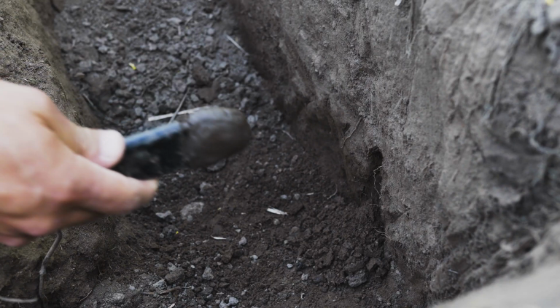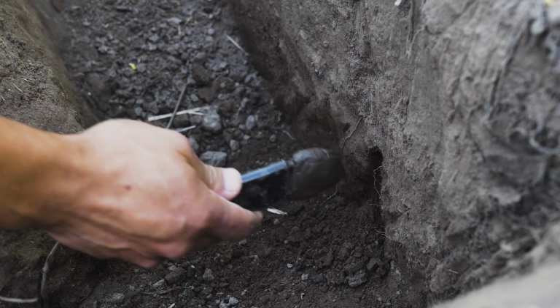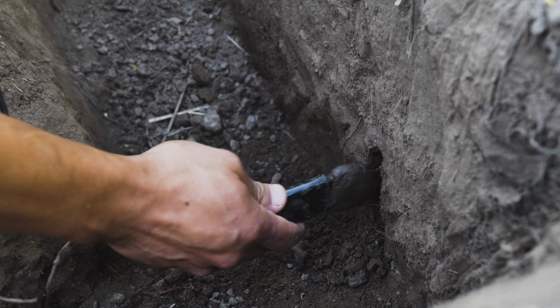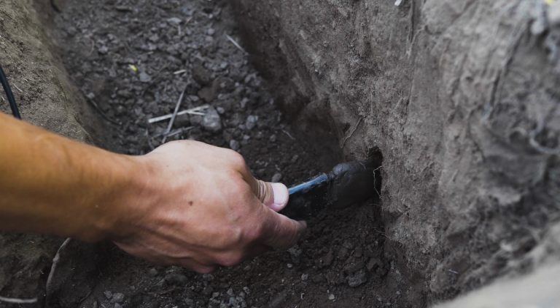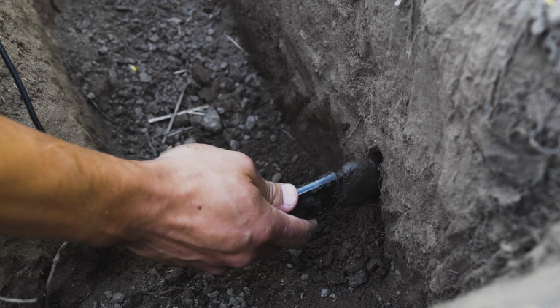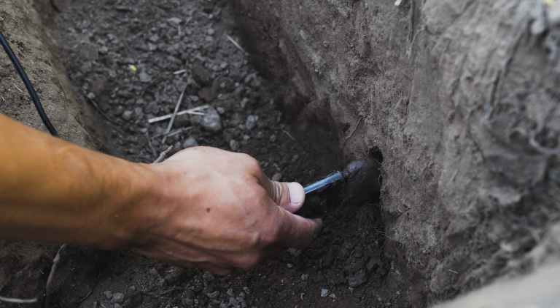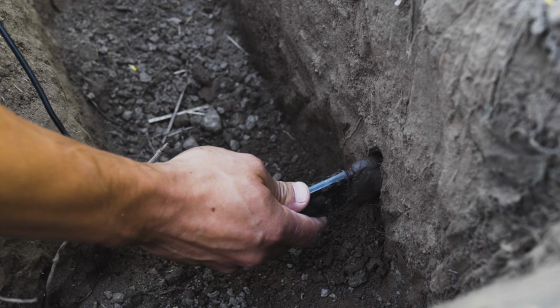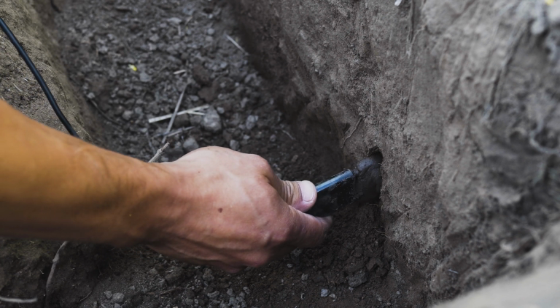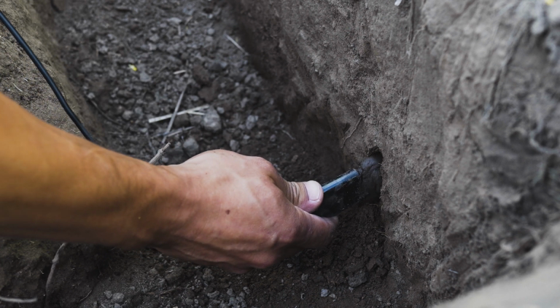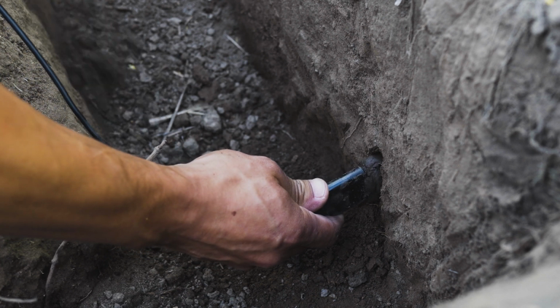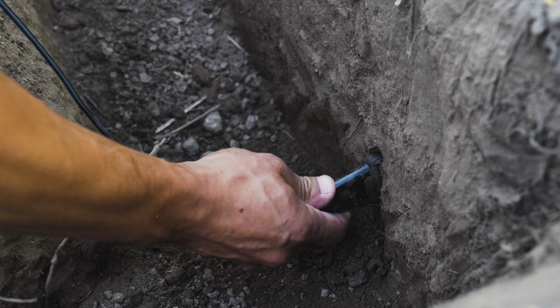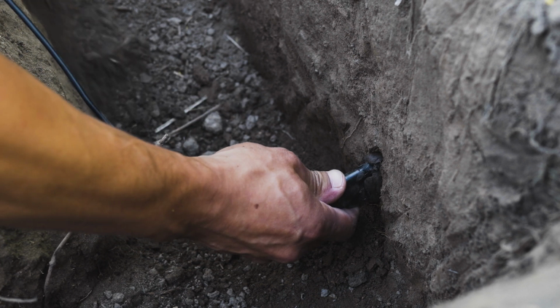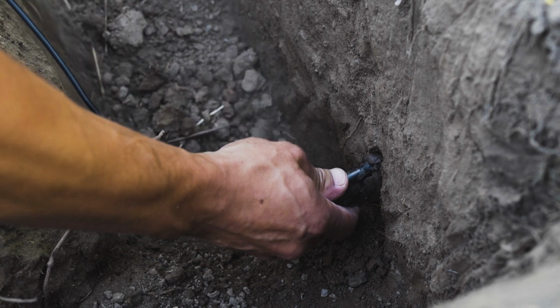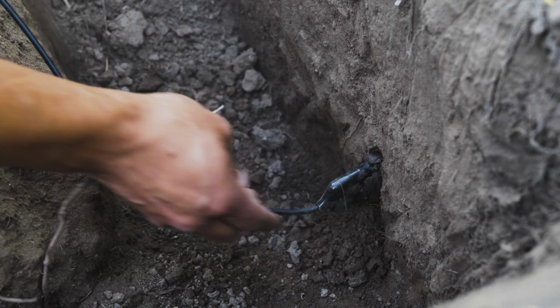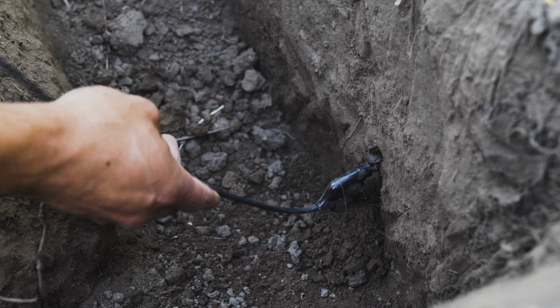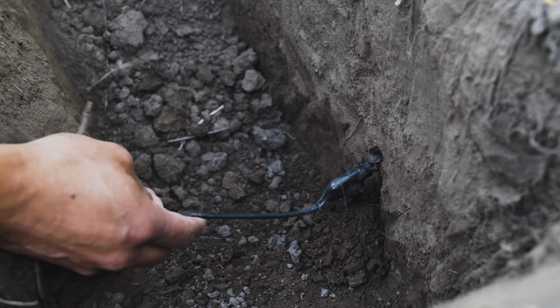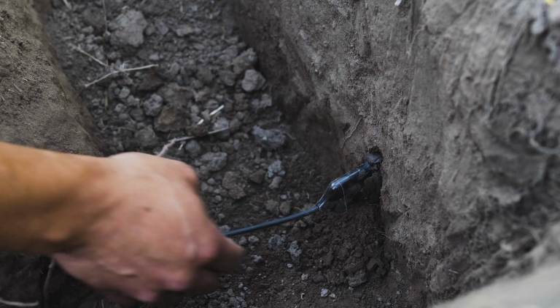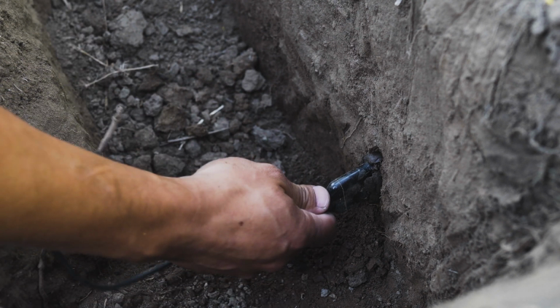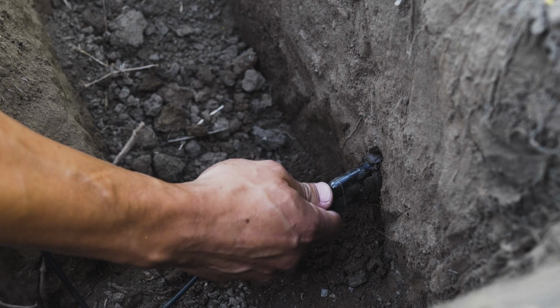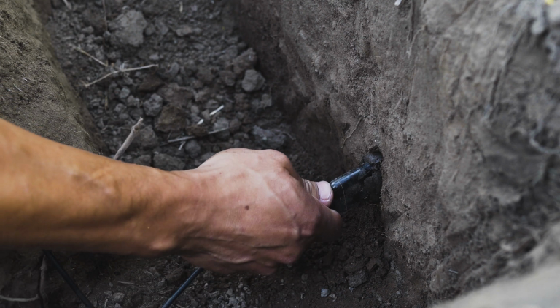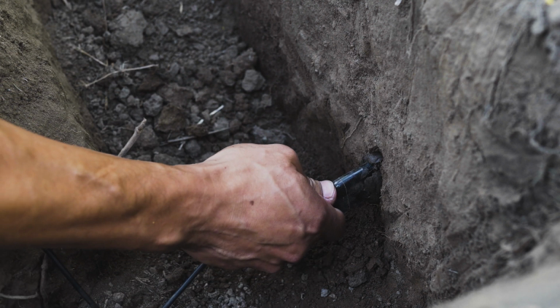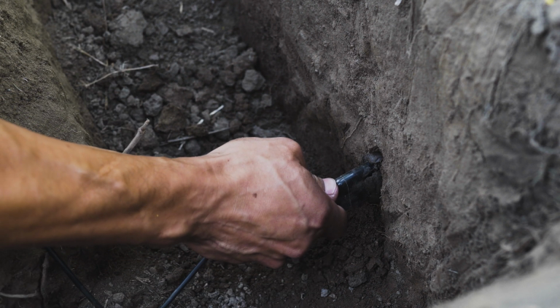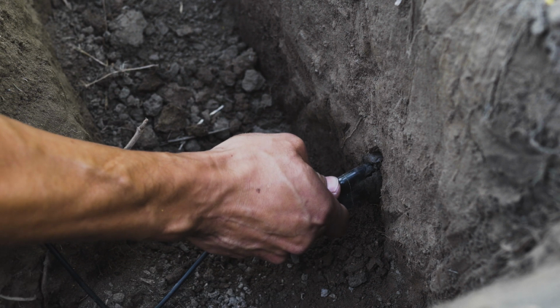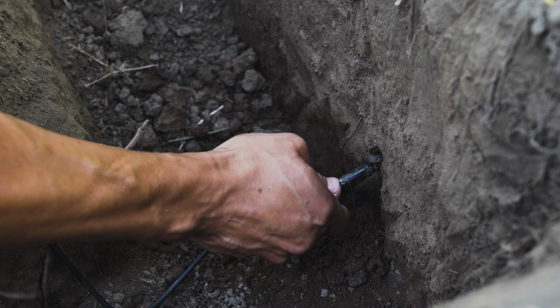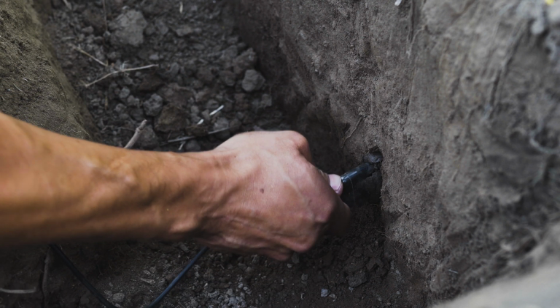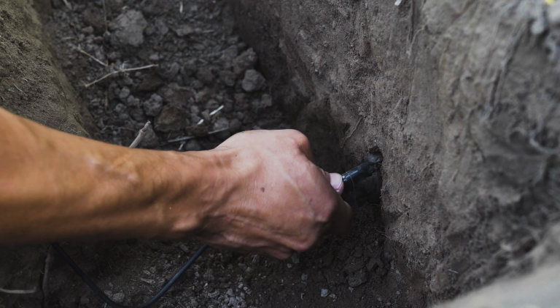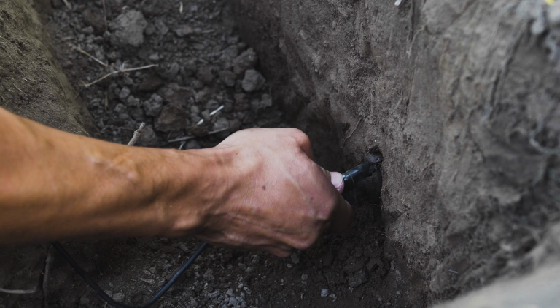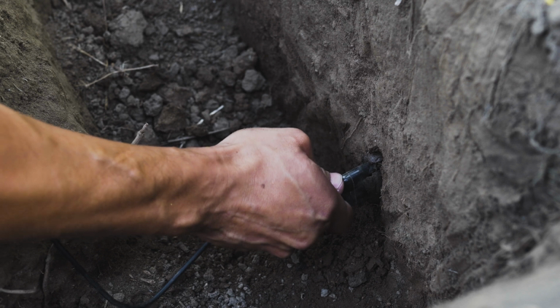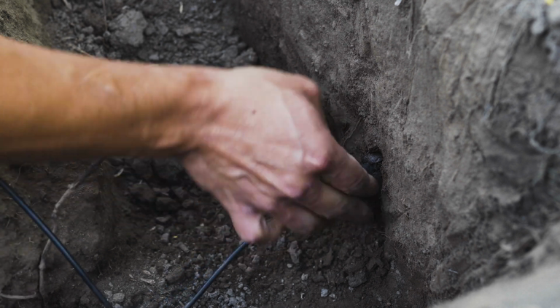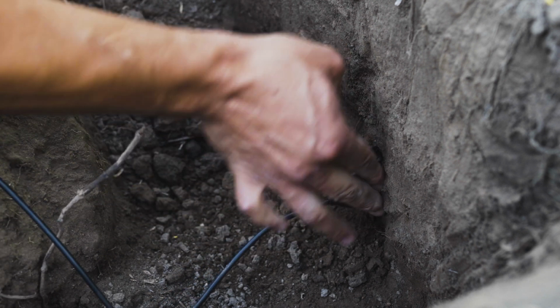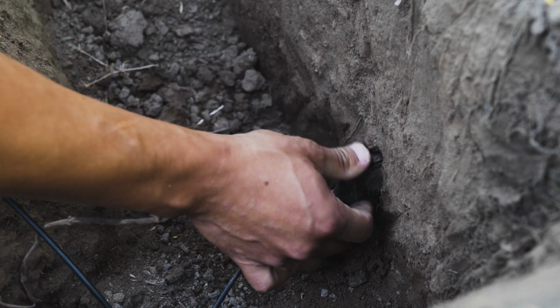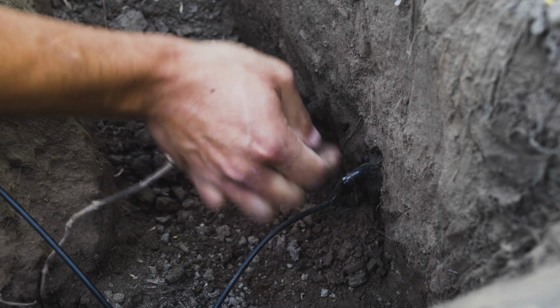Insert the pre-packed sensor into the pilot hole with the body vertical. It should take some effort to push in the sensor. If it slips in too easily, the slit is too big and there won't be good soil-to-sensor contact. Some of the moistened soil should slip off as the sensor is inserted.